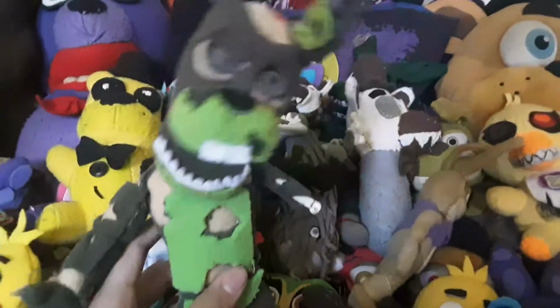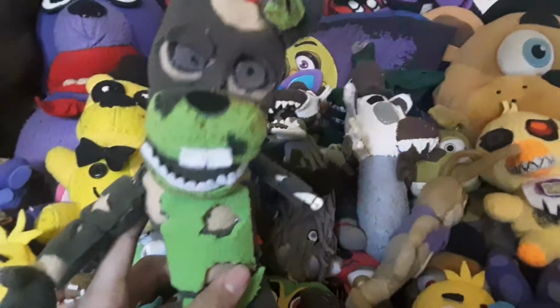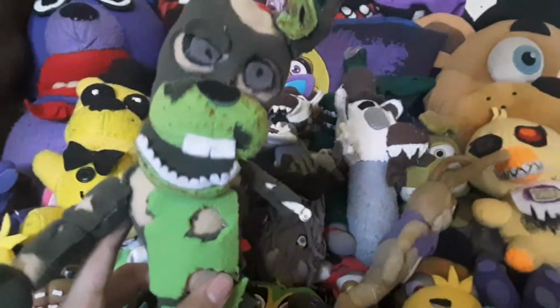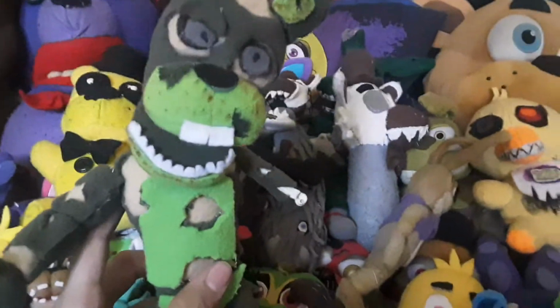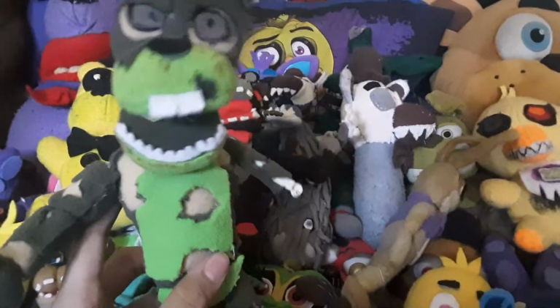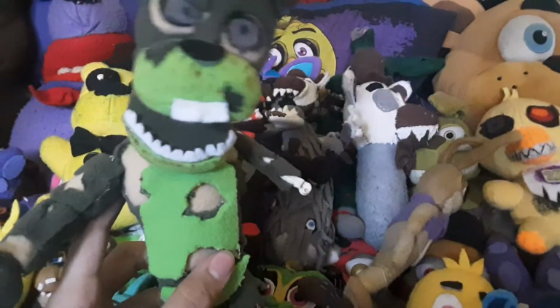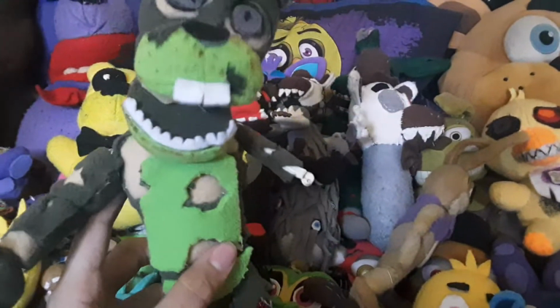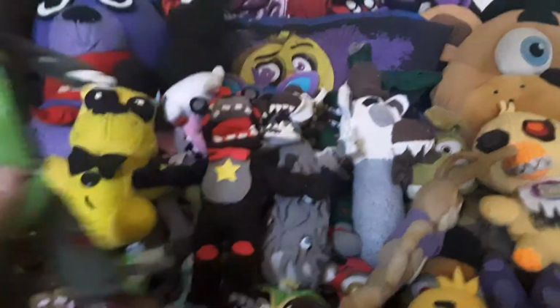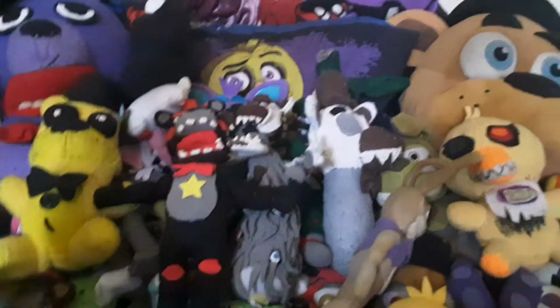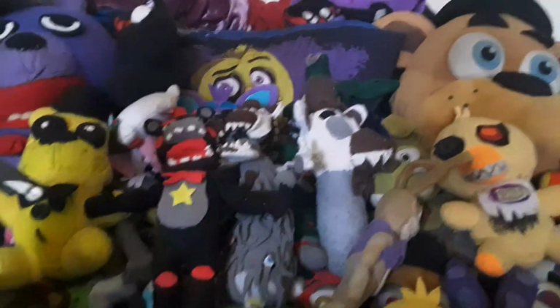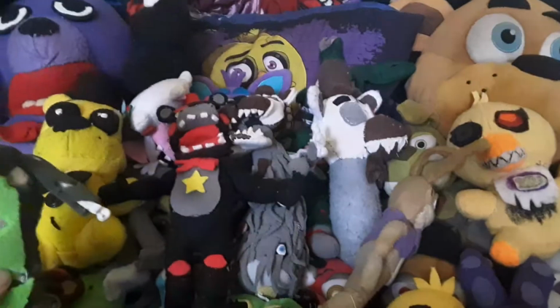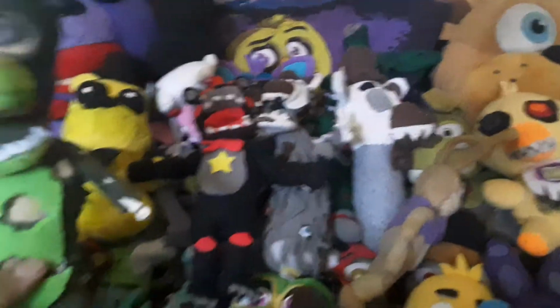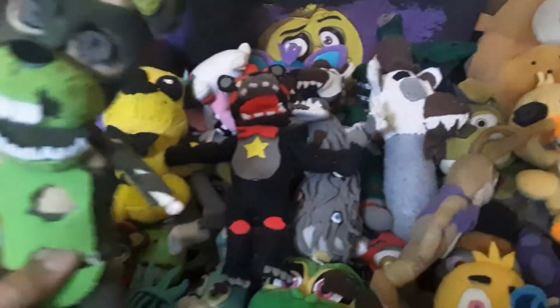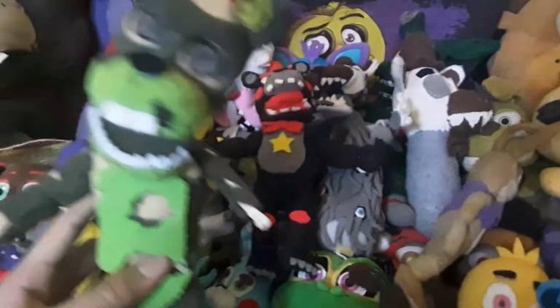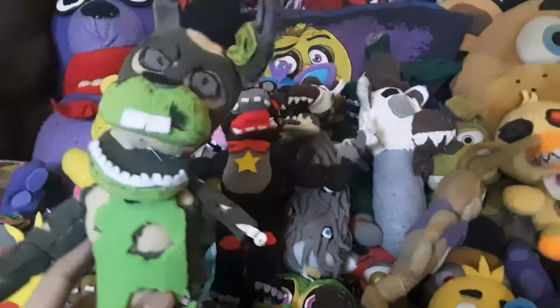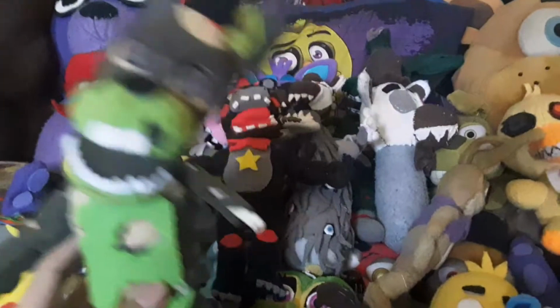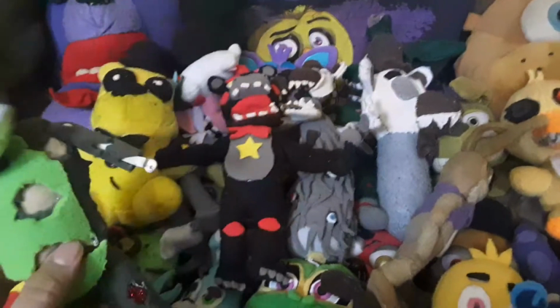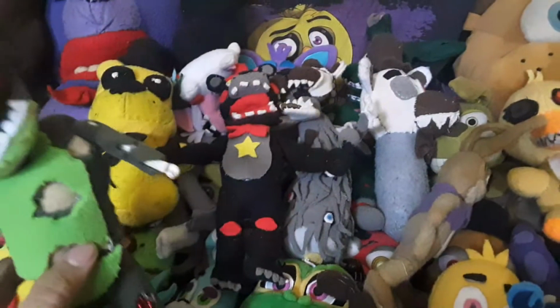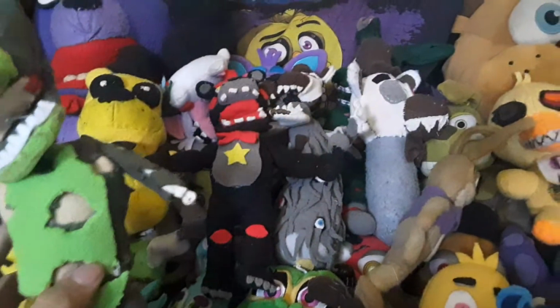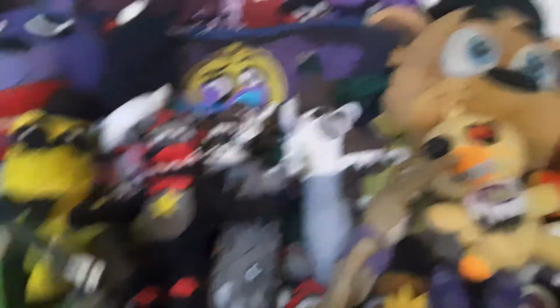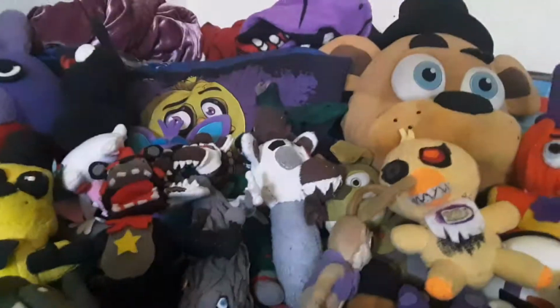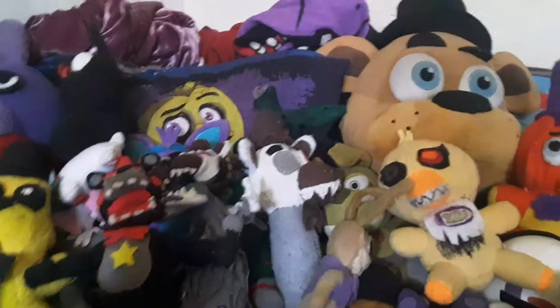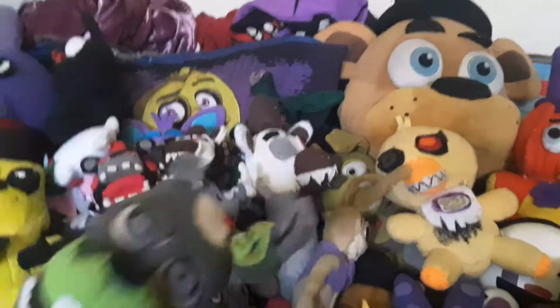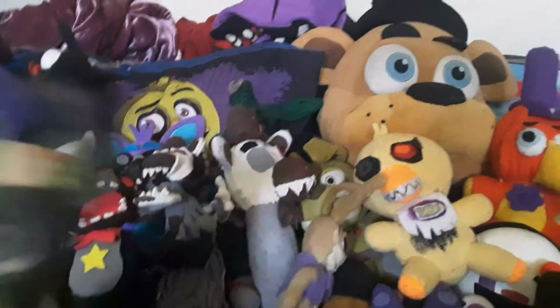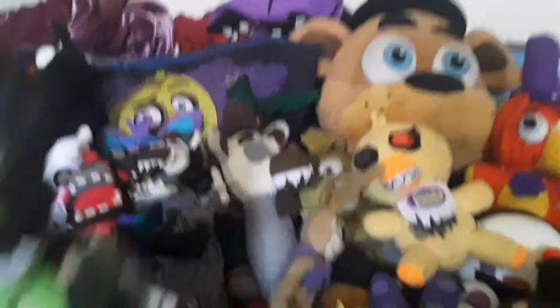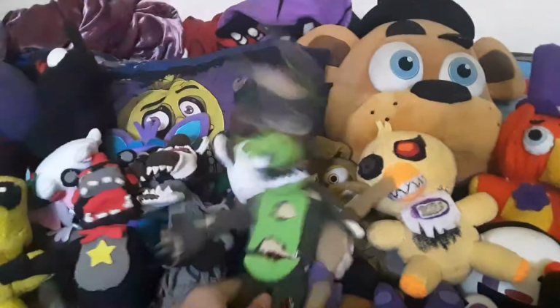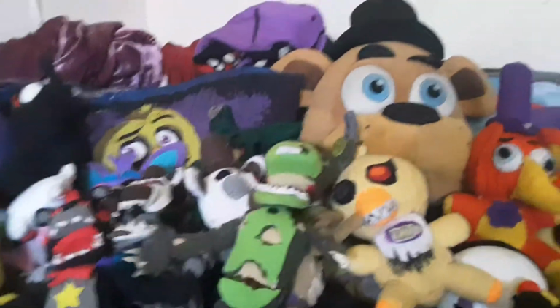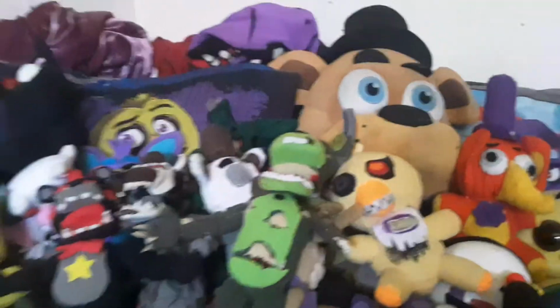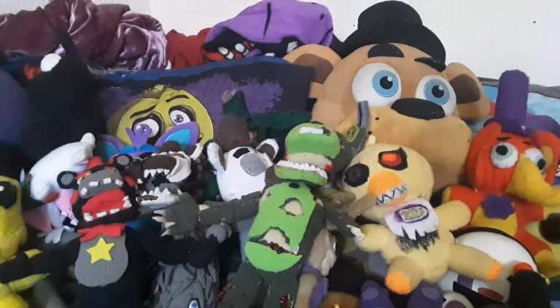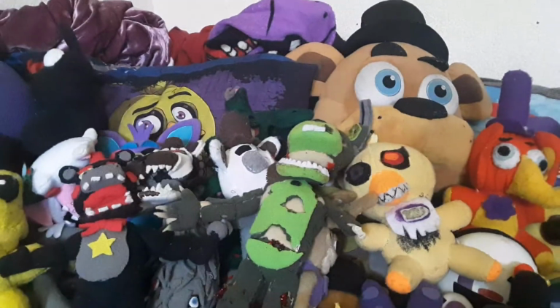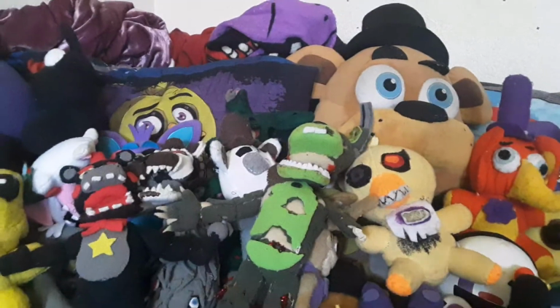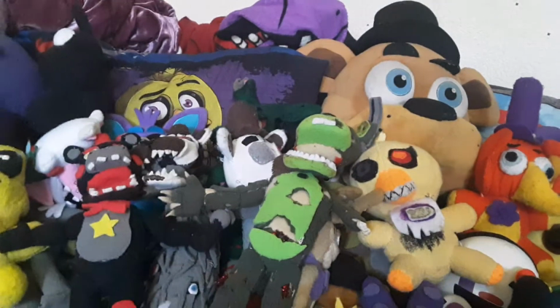Next up we got good old Scrap Trap, who kind of turned out a little too big. He's kind of way taller than Lefty and Molten Freddy there. So yeah, that sucks.